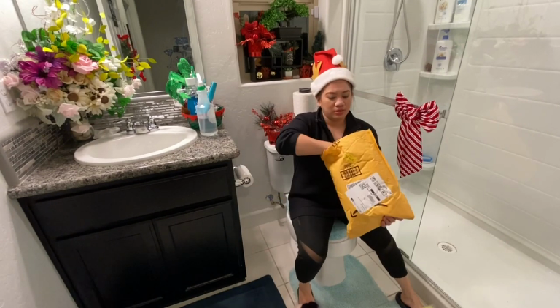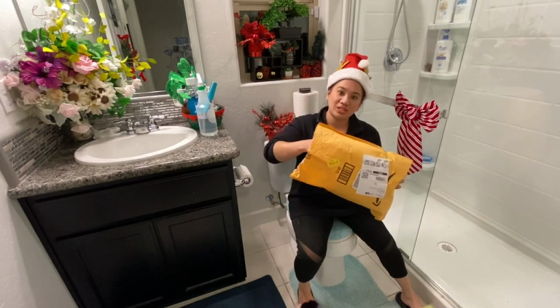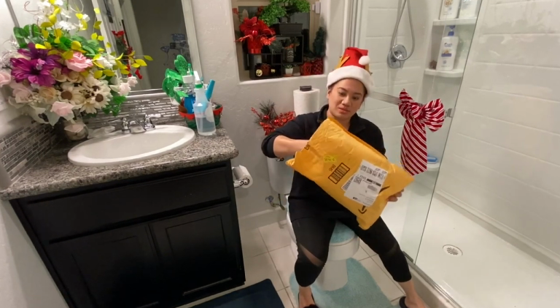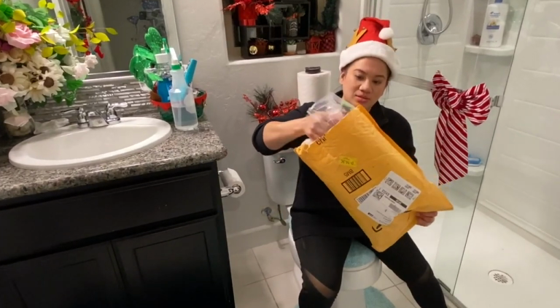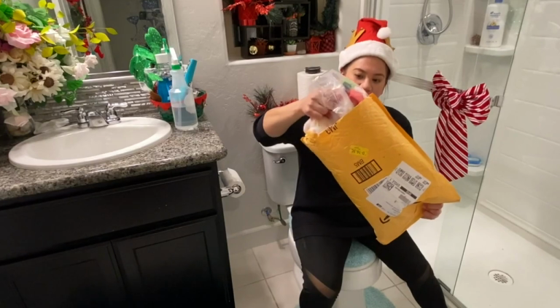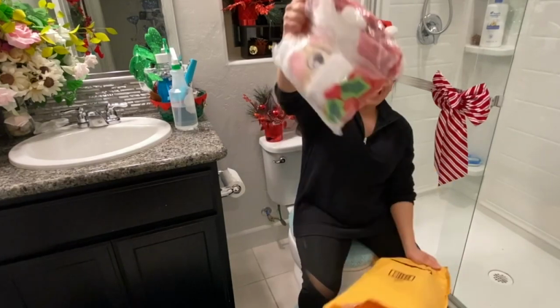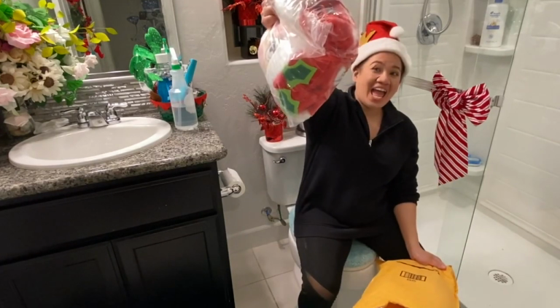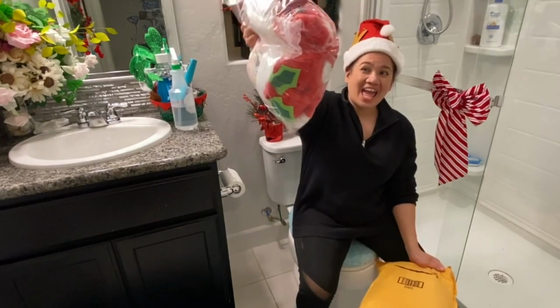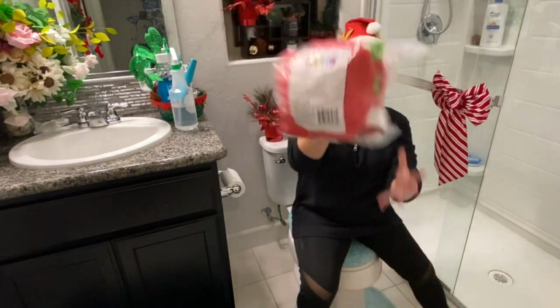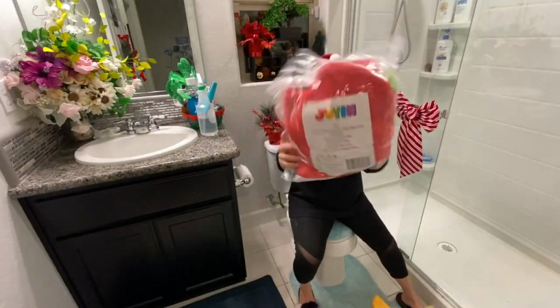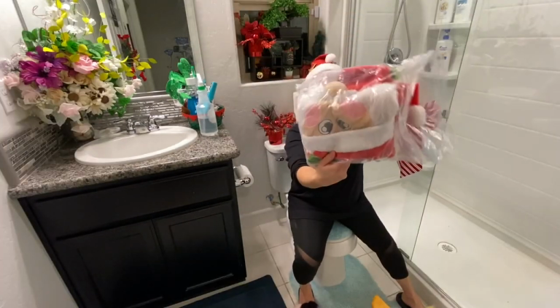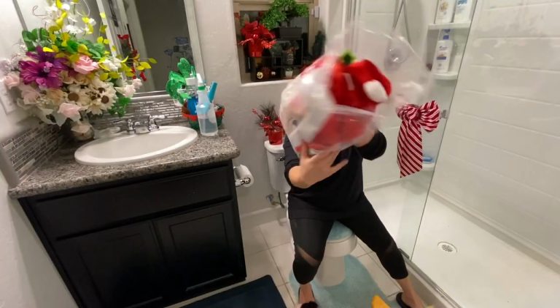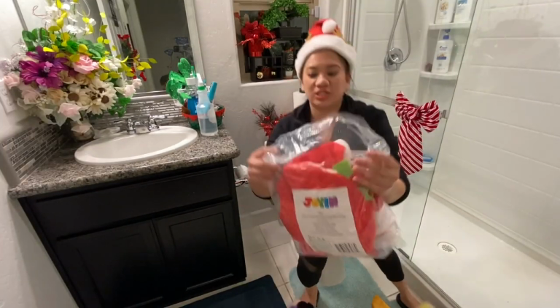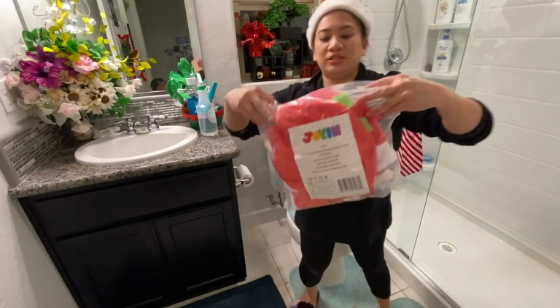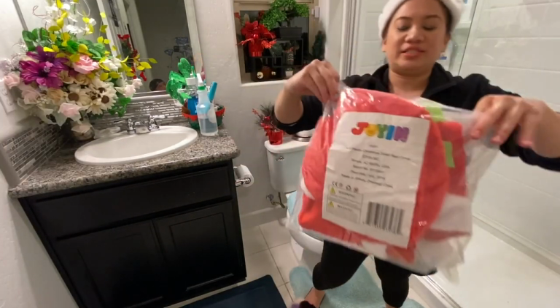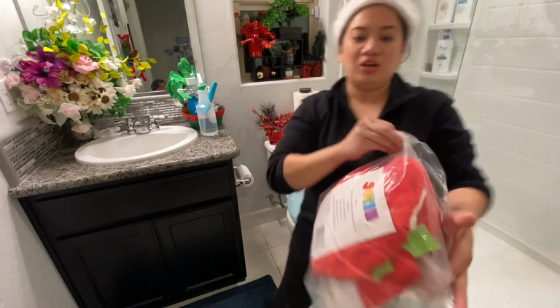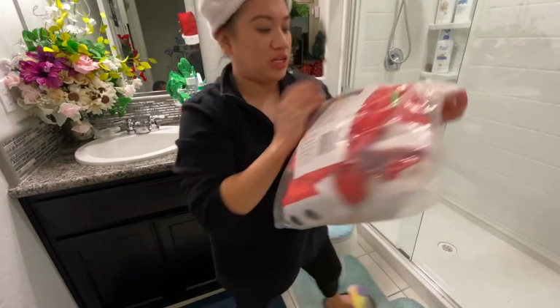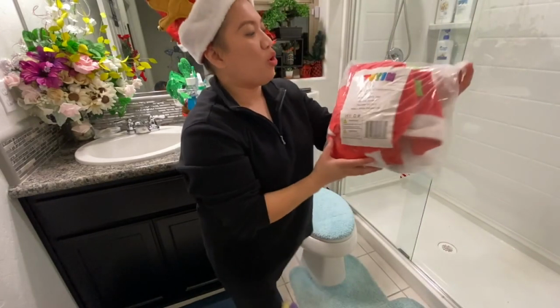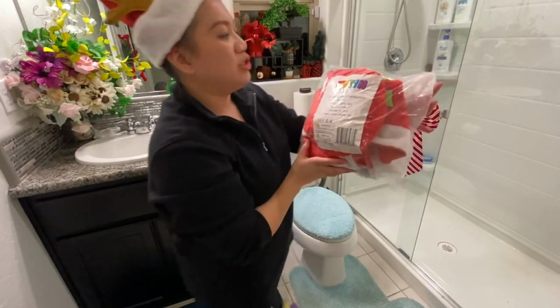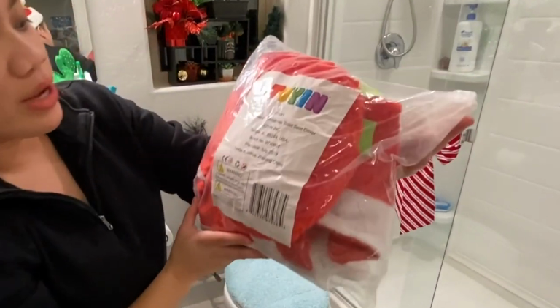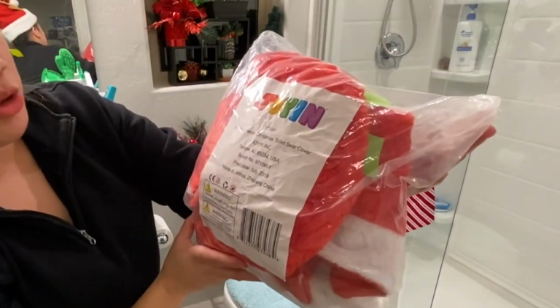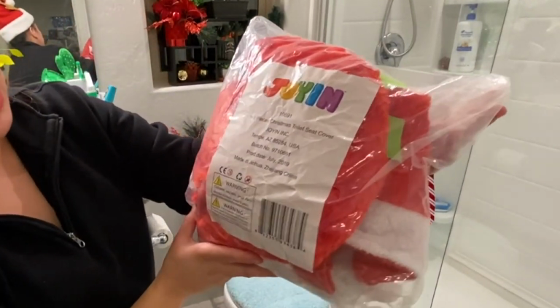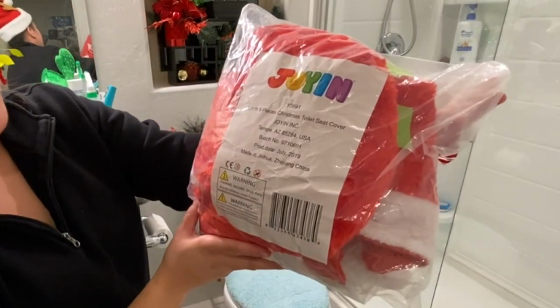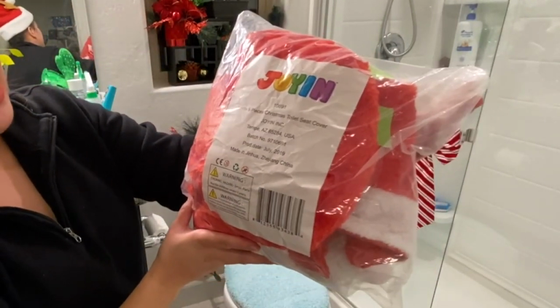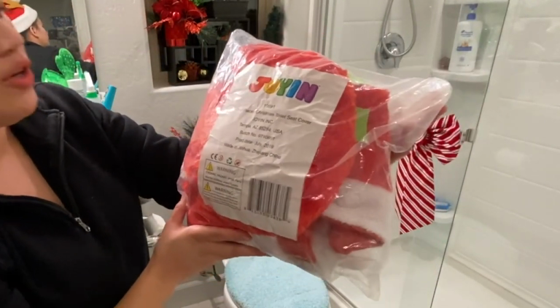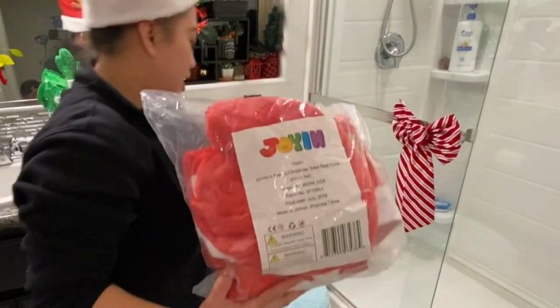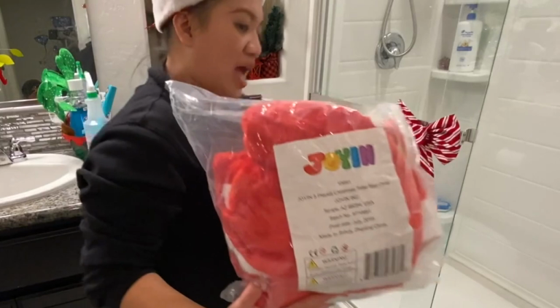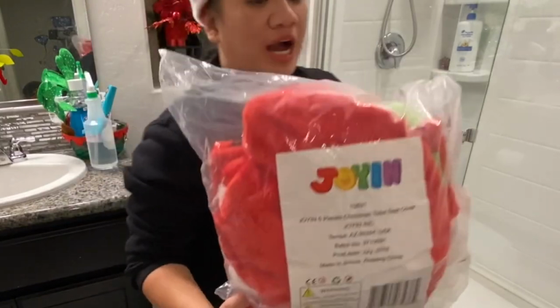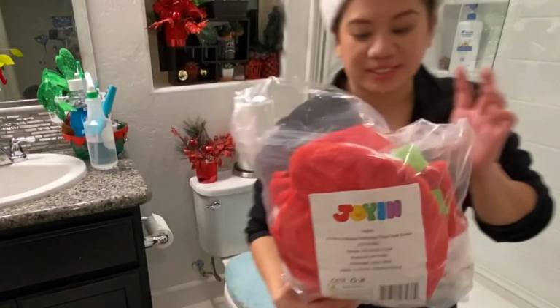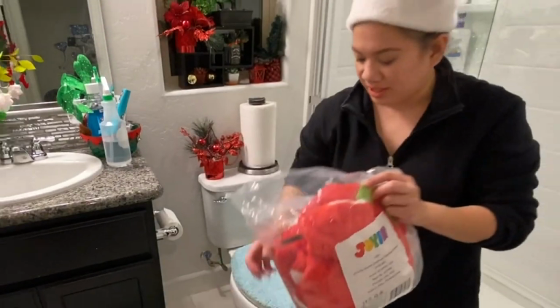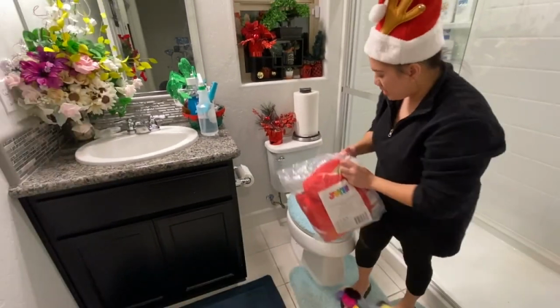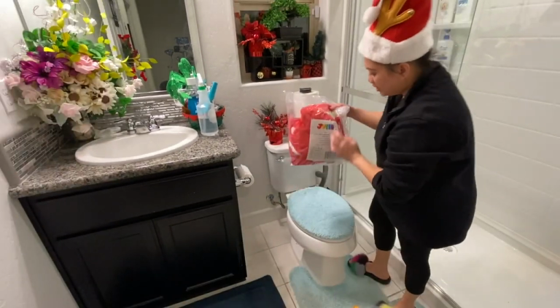Let's see what's in the box. Ta-da! Whoa! So this outfit holds Joy Yin Christmas toilet seat cover and it has five pieces.